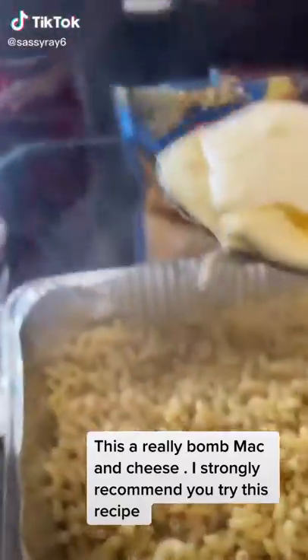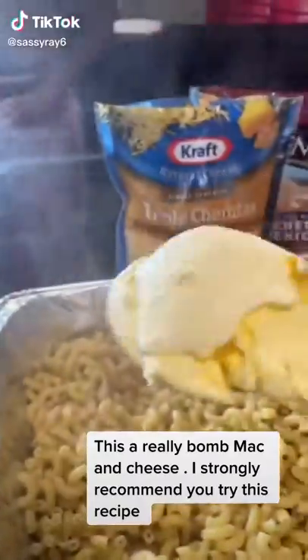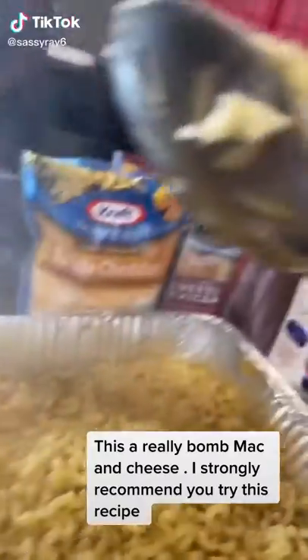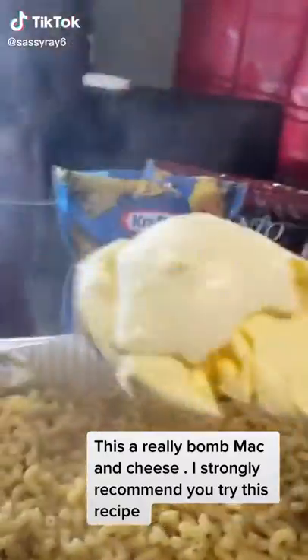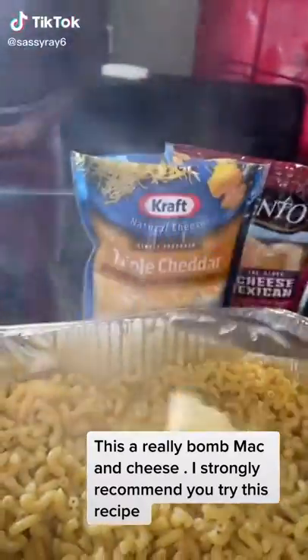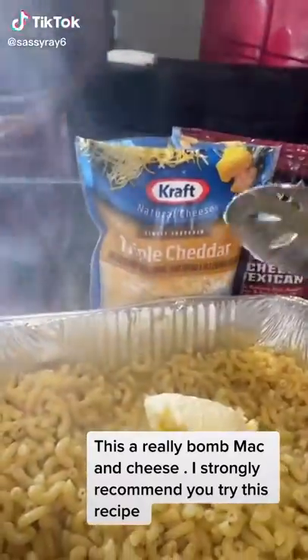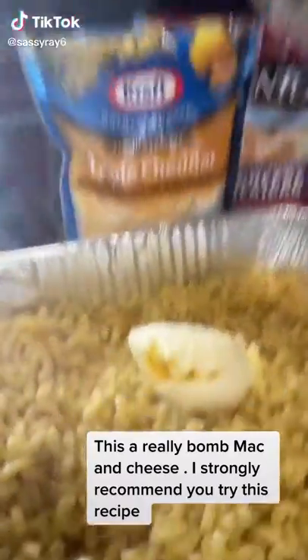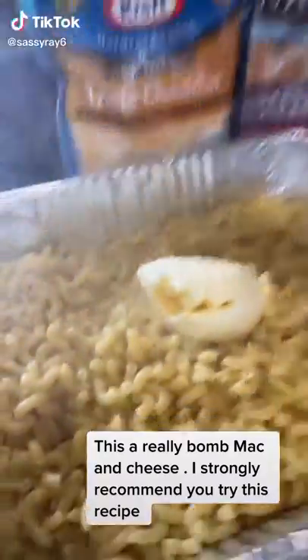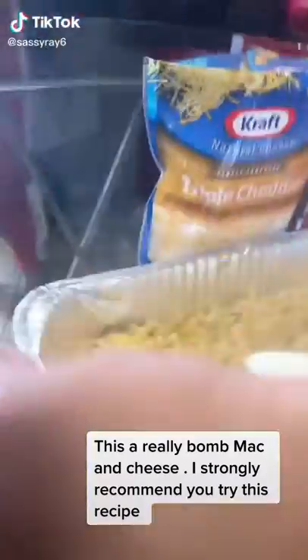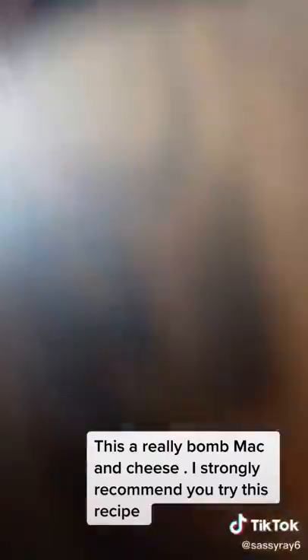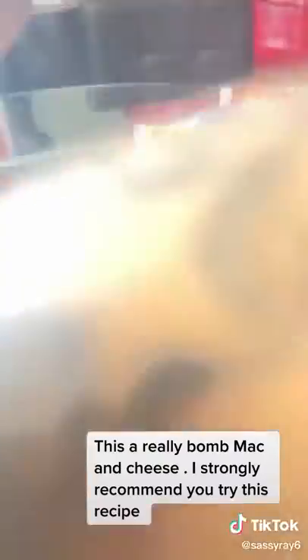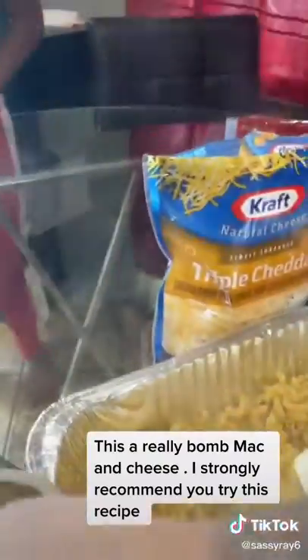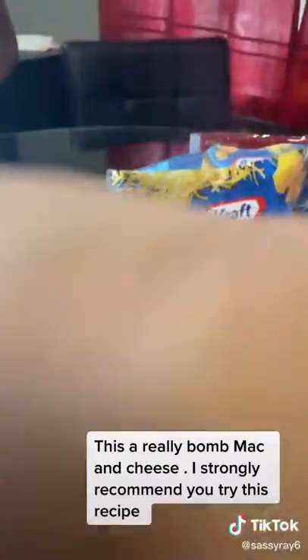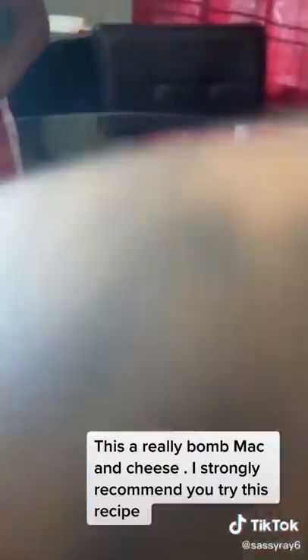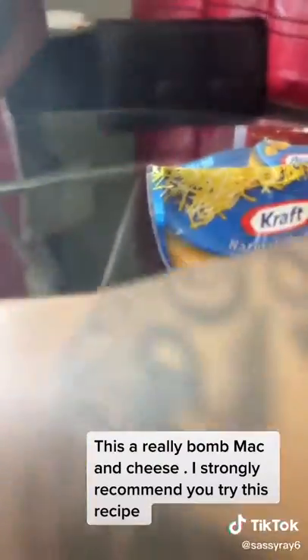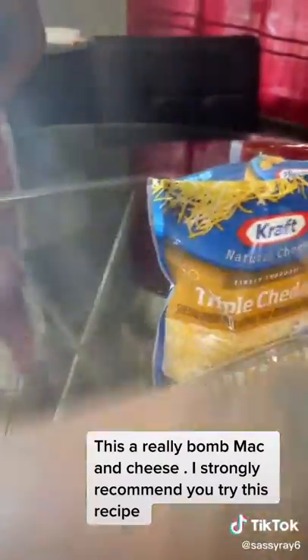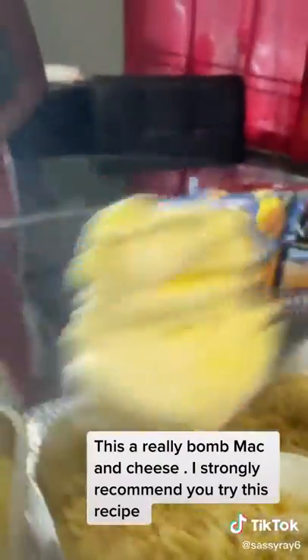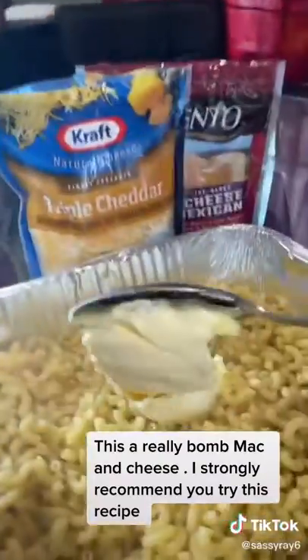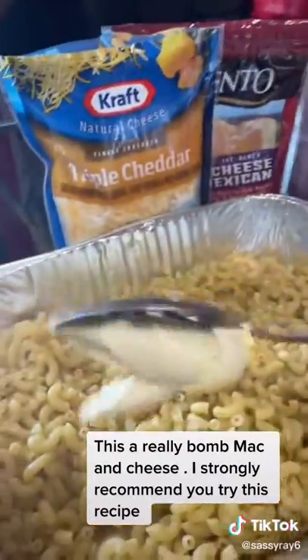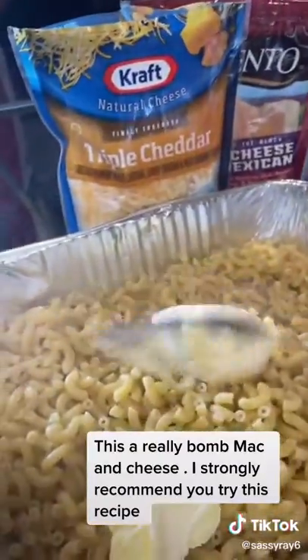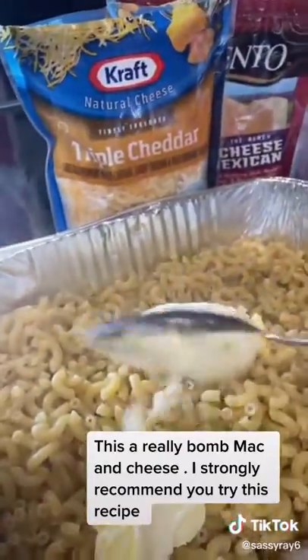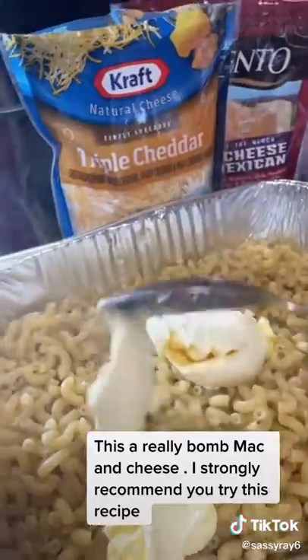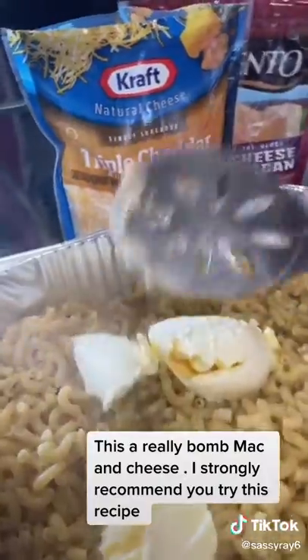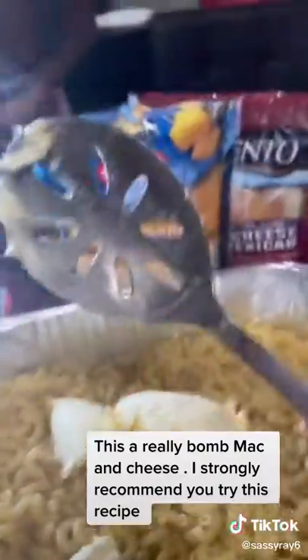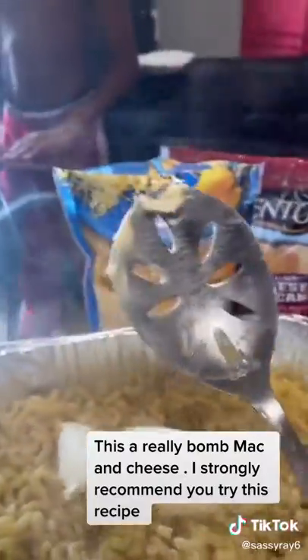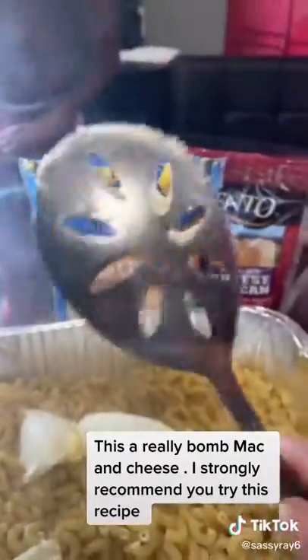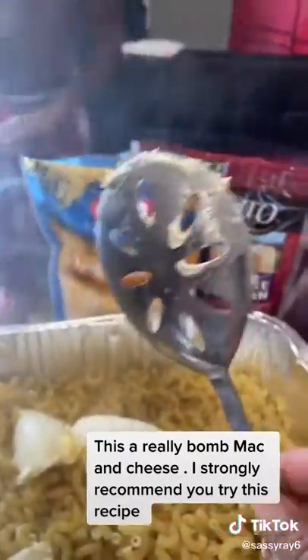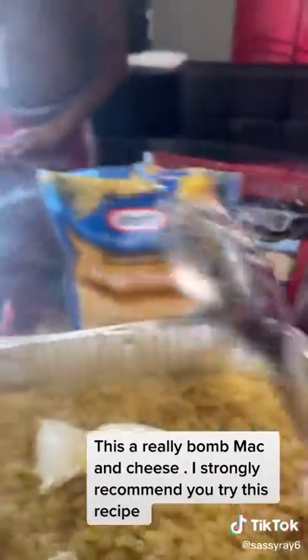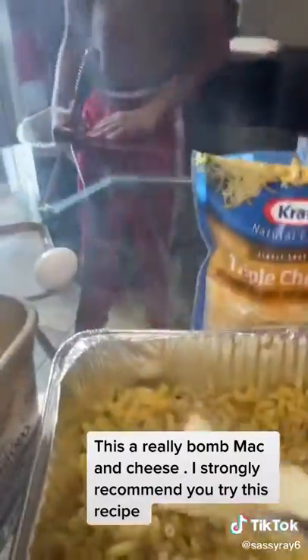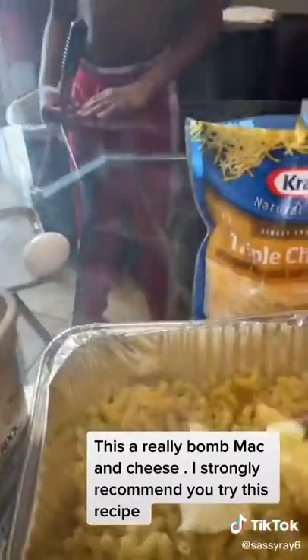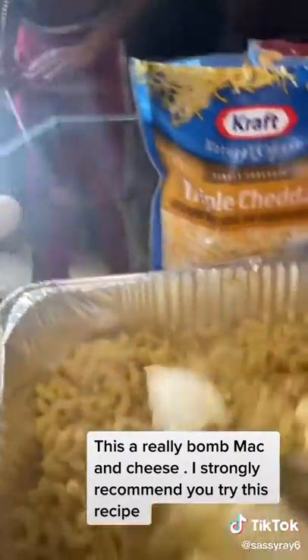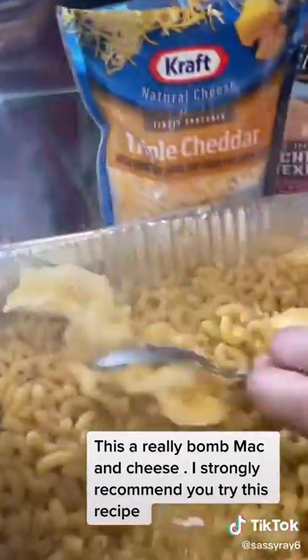I have this spoon and that's the butter — I'm gonna put one more. So this is two spoons of butter.